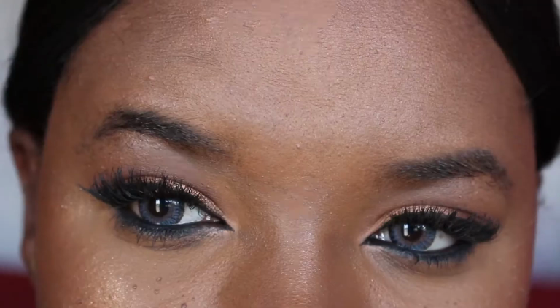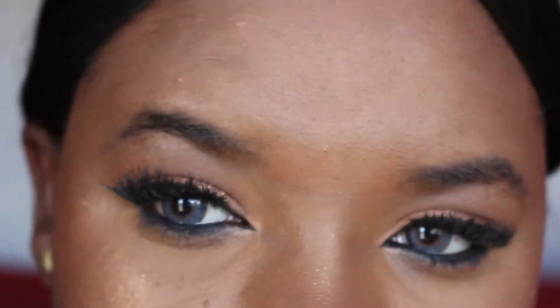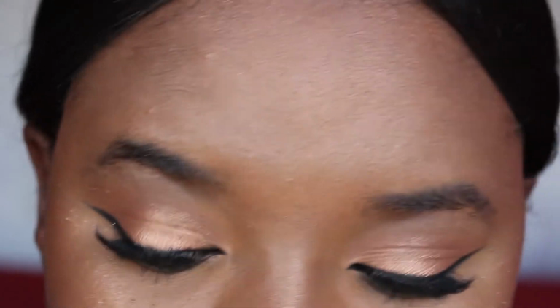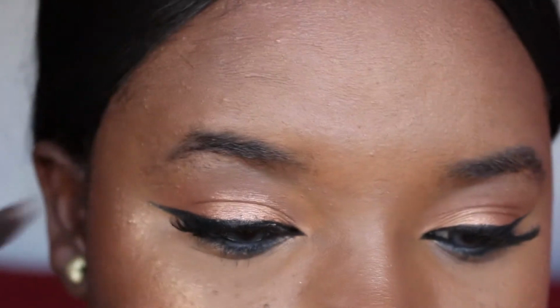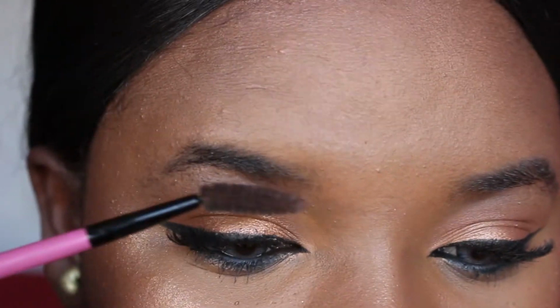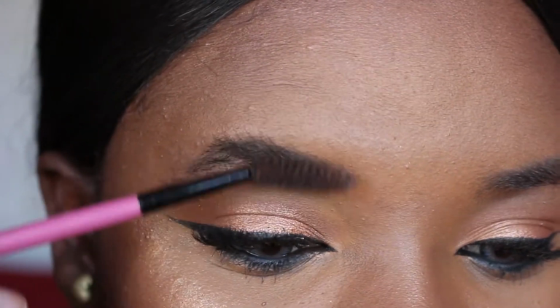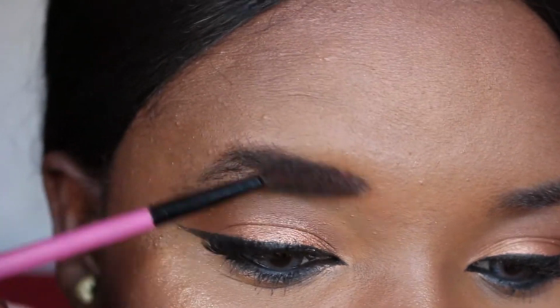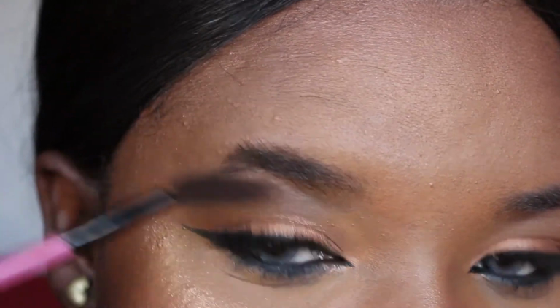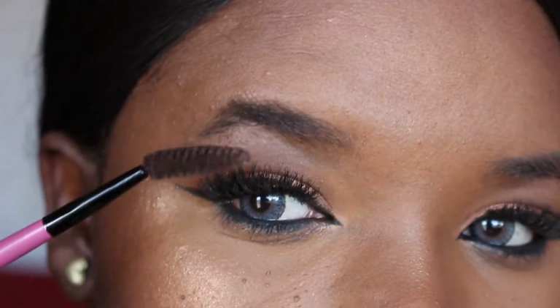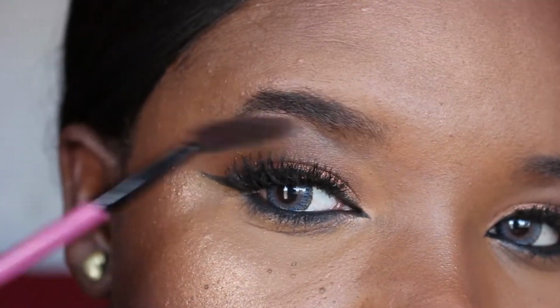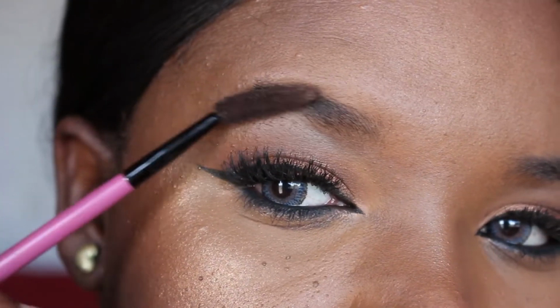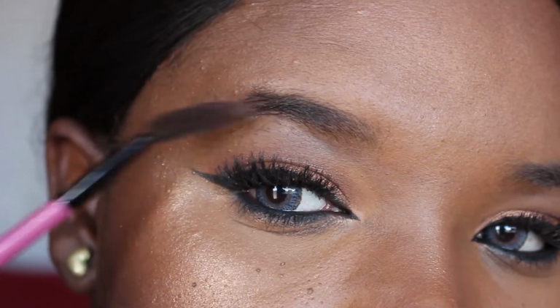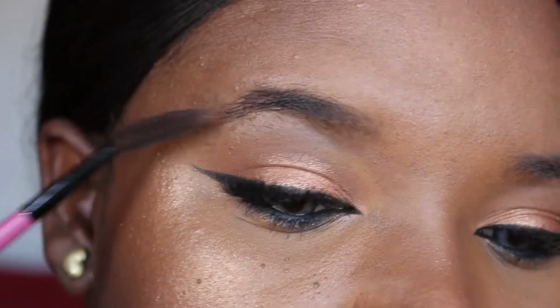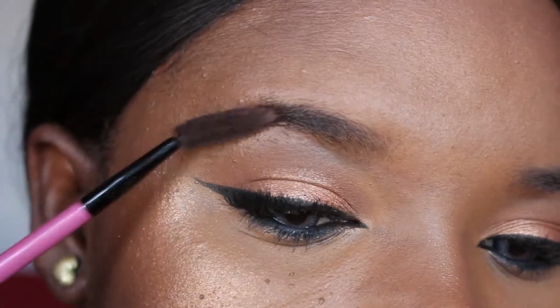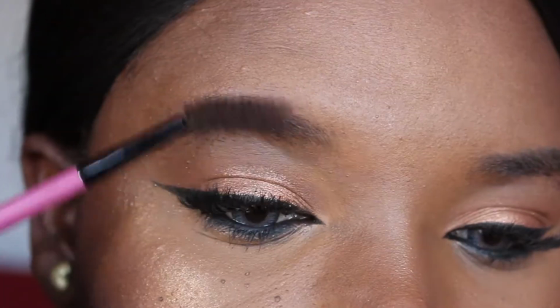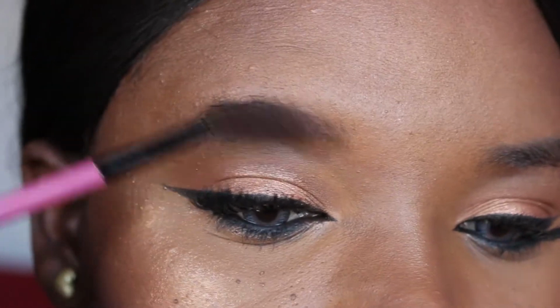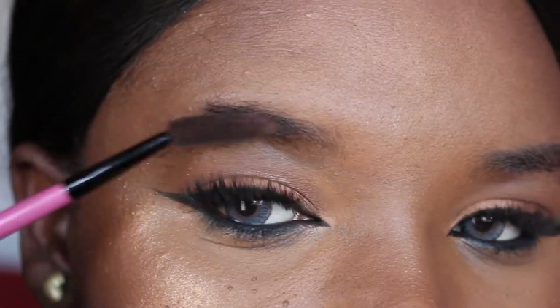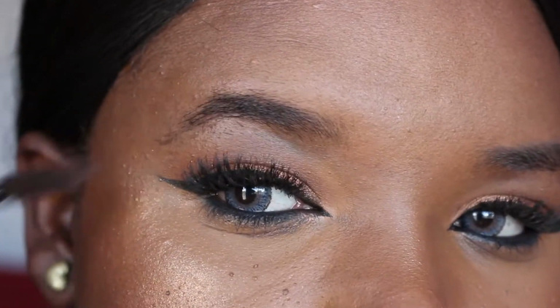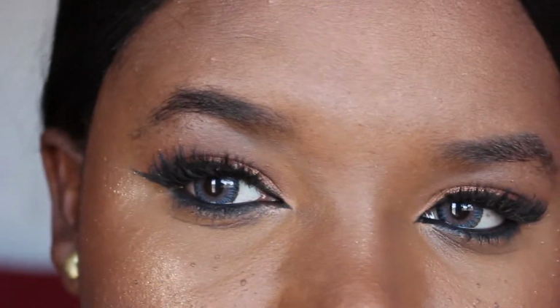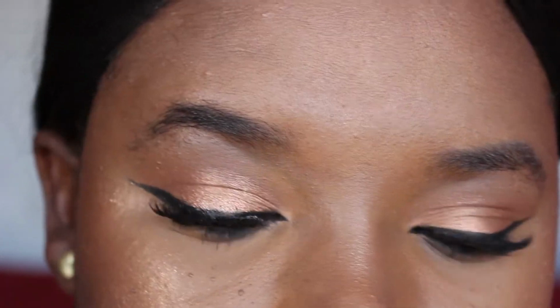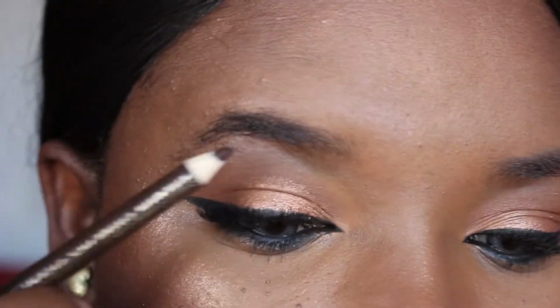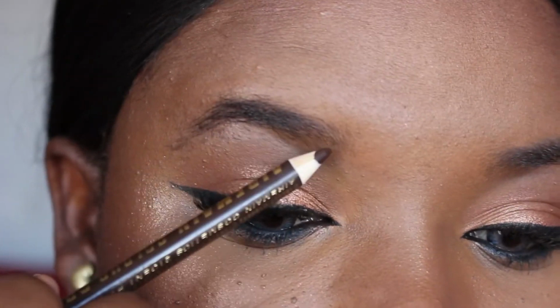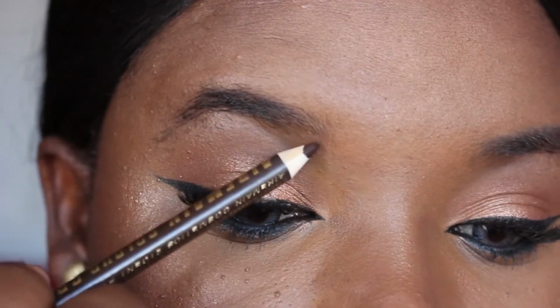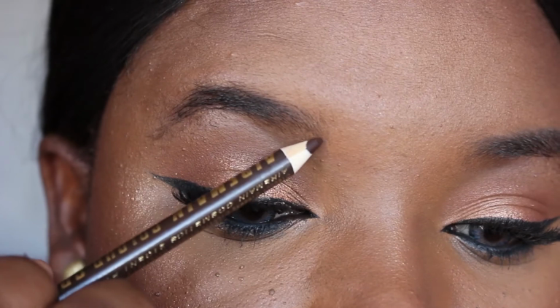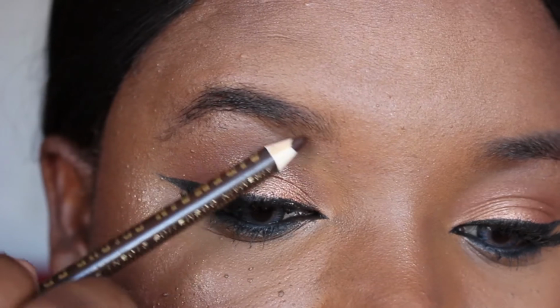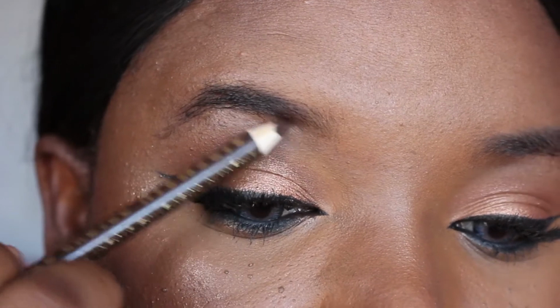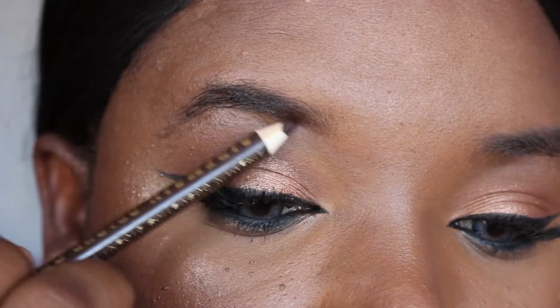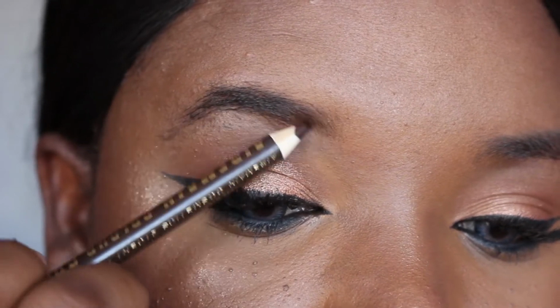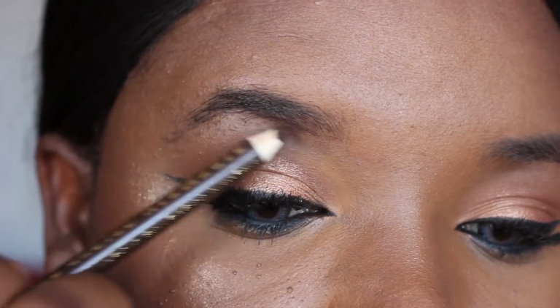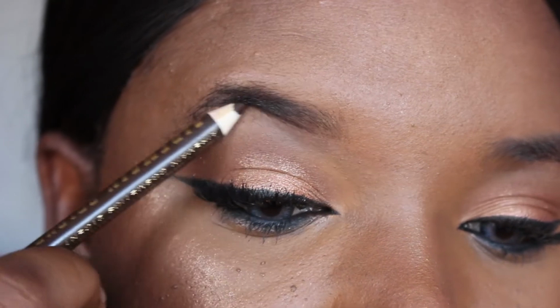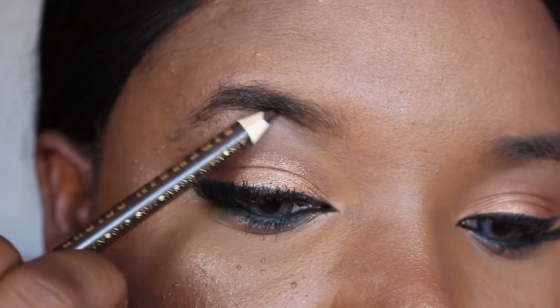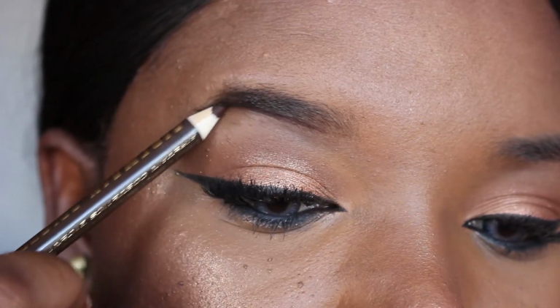The first thing I'm going to do is use my spoolie to brush my brow hairs into one direction. I'm now going to take the pencil and line my brows in the natural shape that they are.